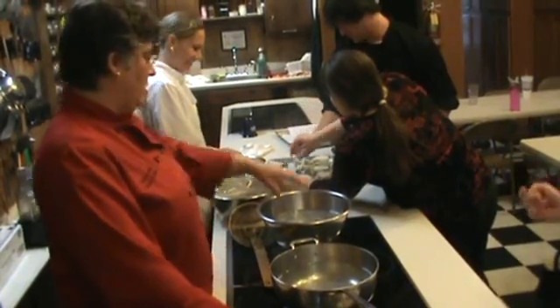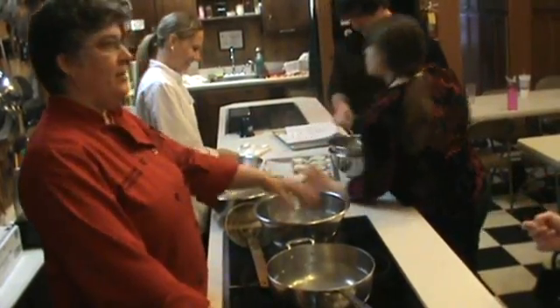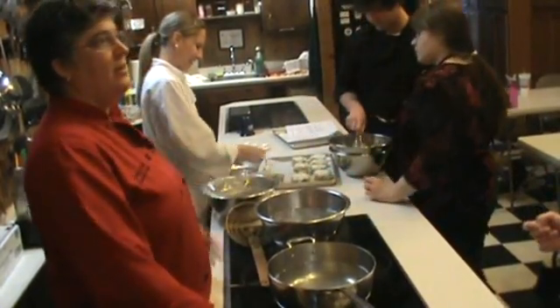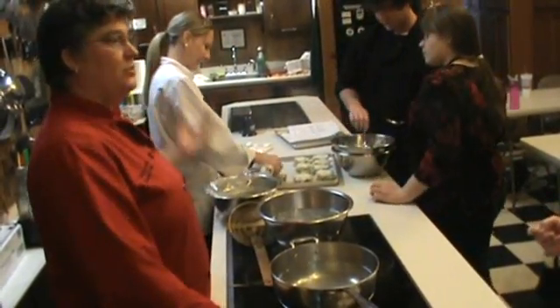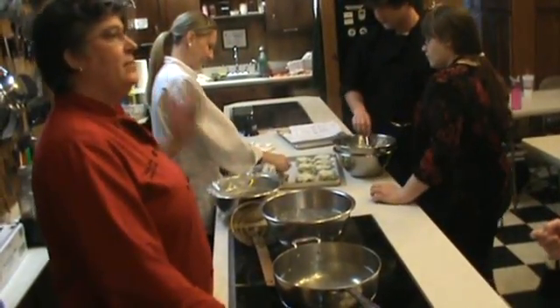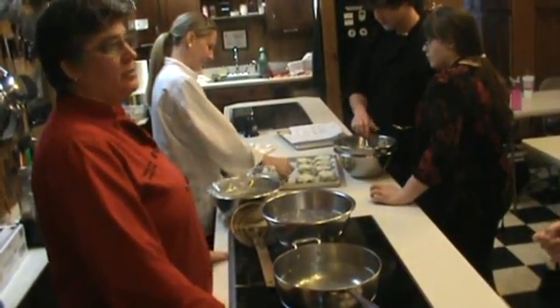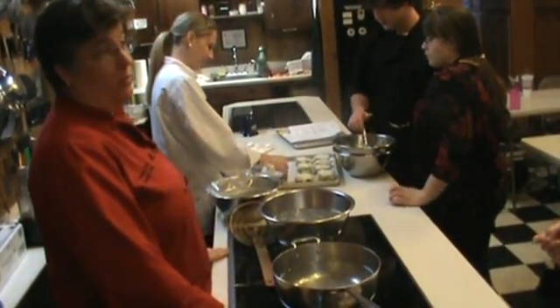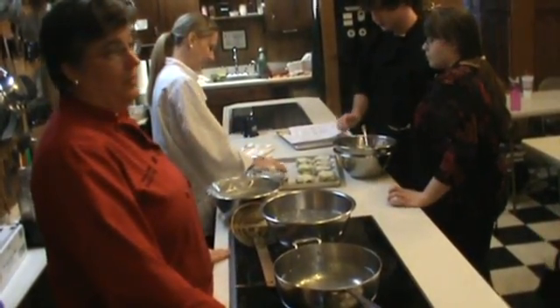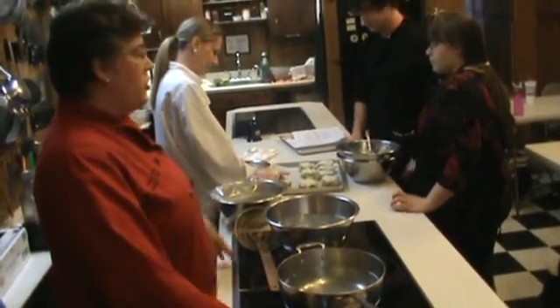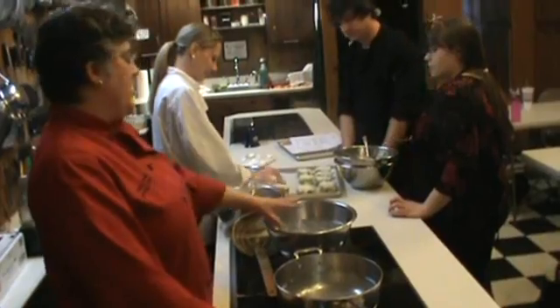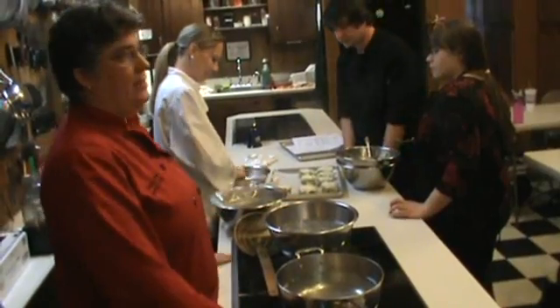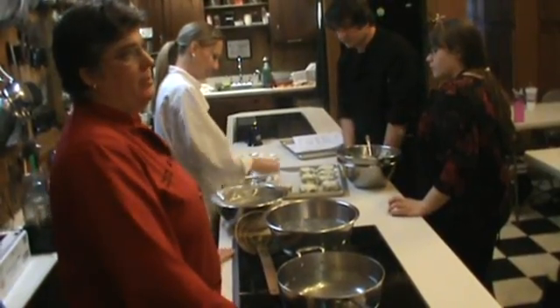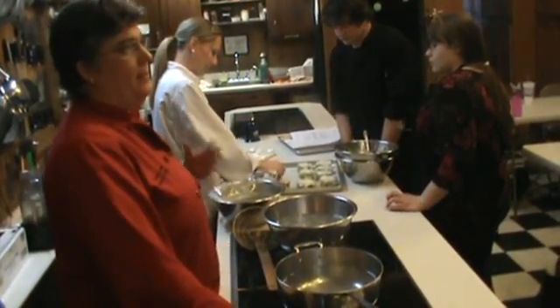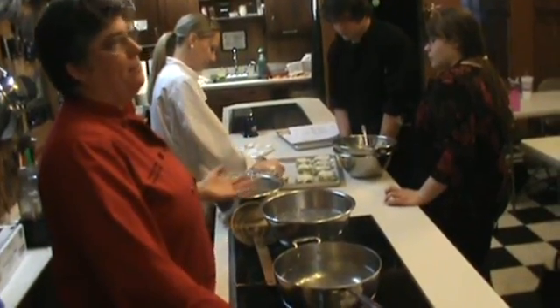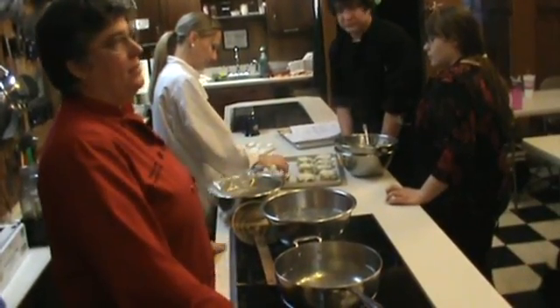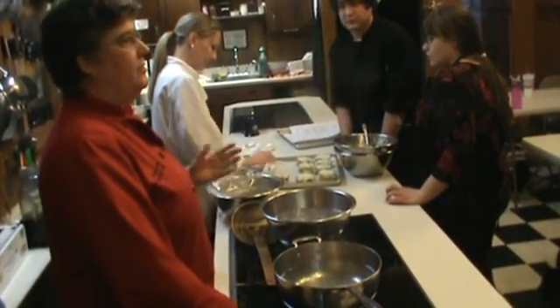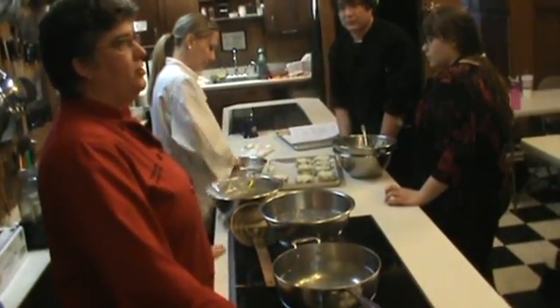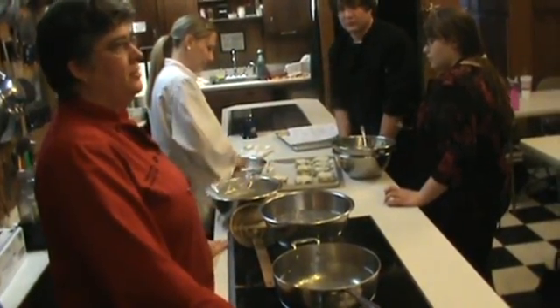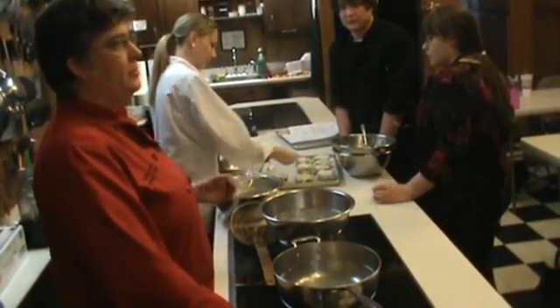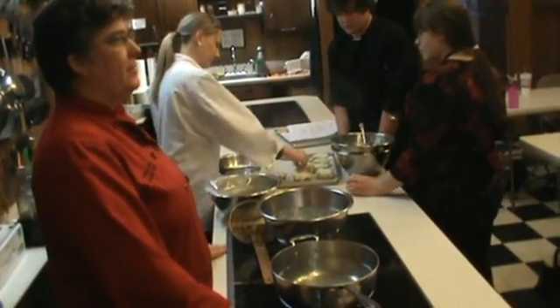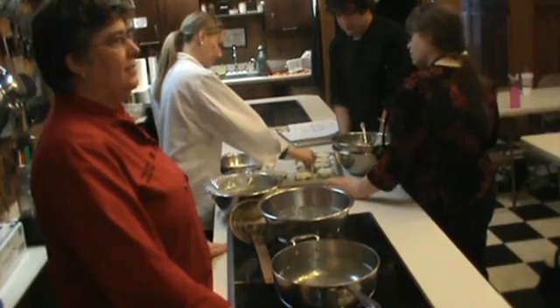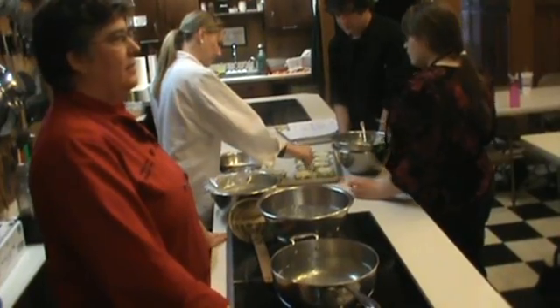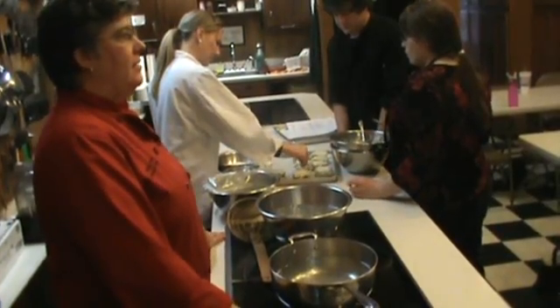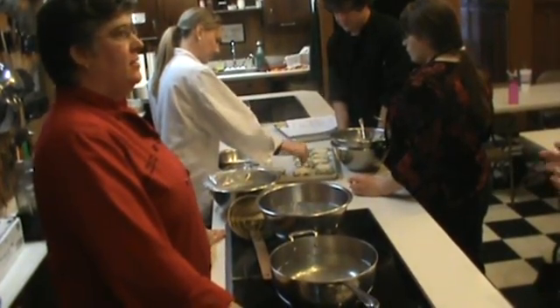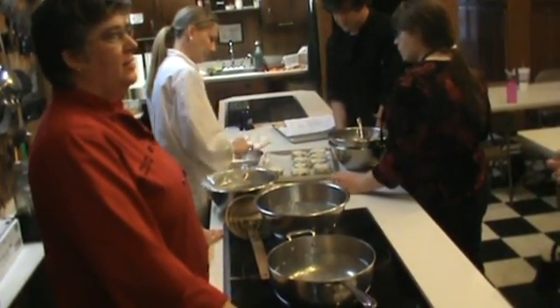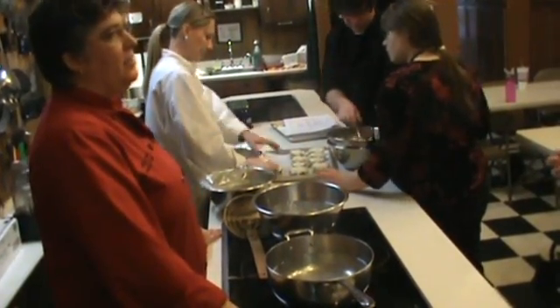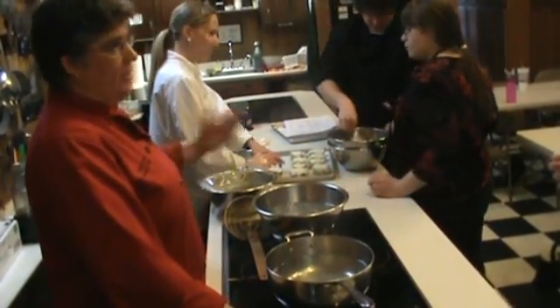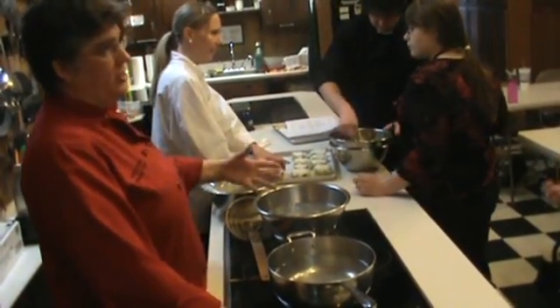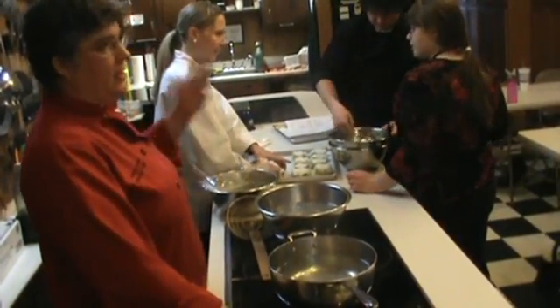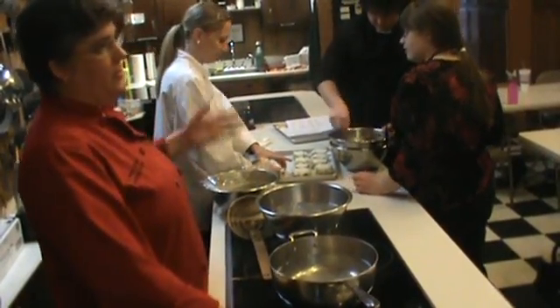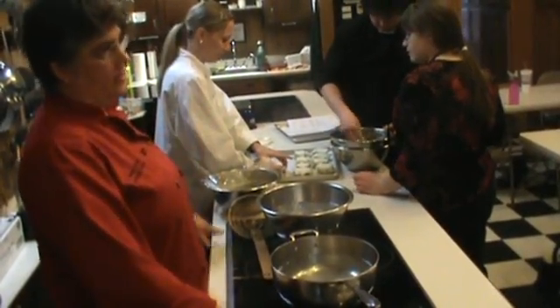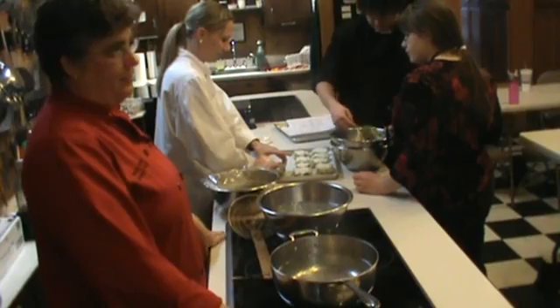We're going to go right in here, drain them and then put them in a bowl. You can have these pre-made, have them in the fridge, put them in a plastic bag — they won't all fuse together. If we're going to chill them down, then we're going to put a little oil on them.